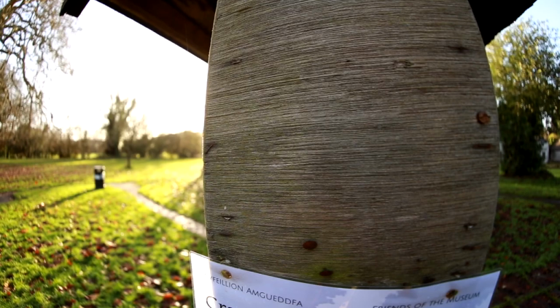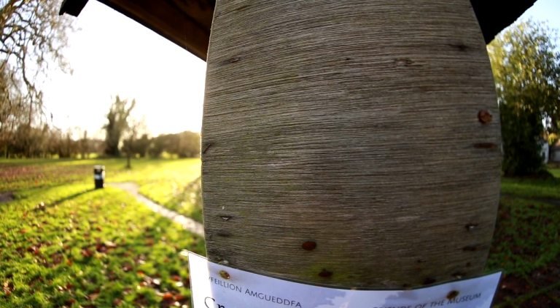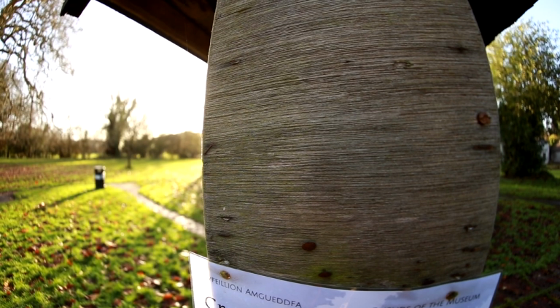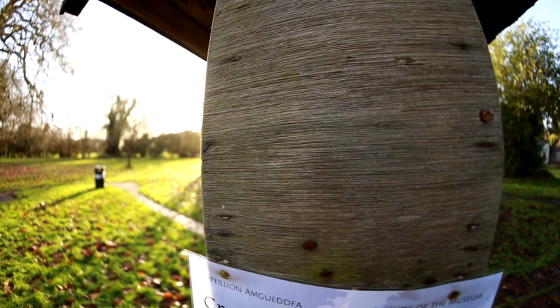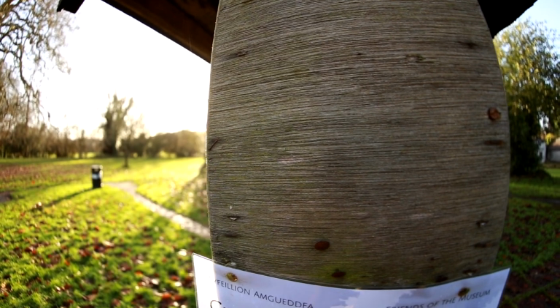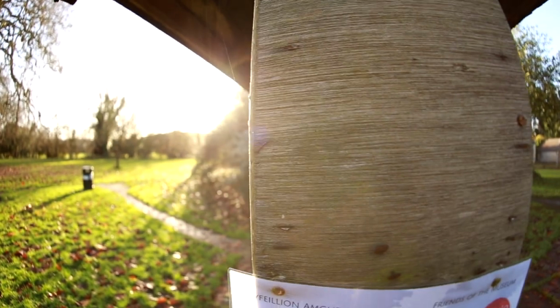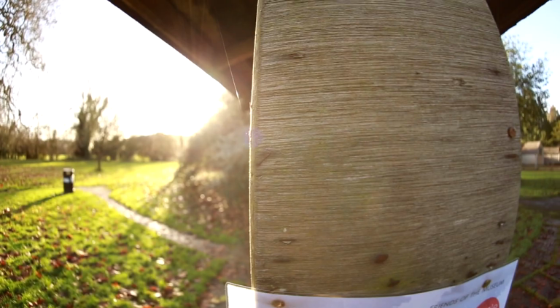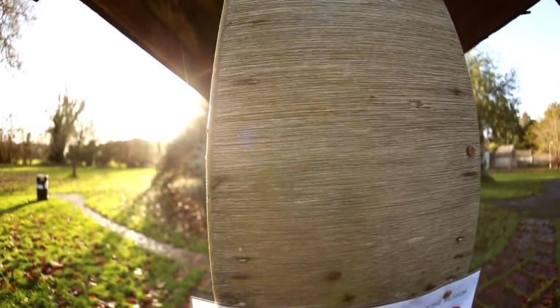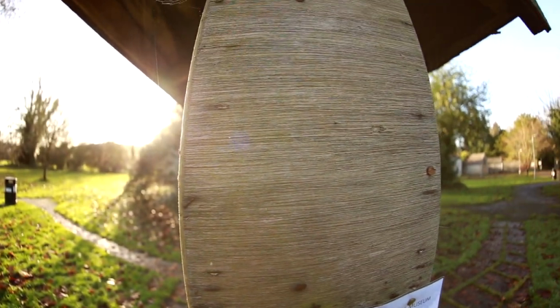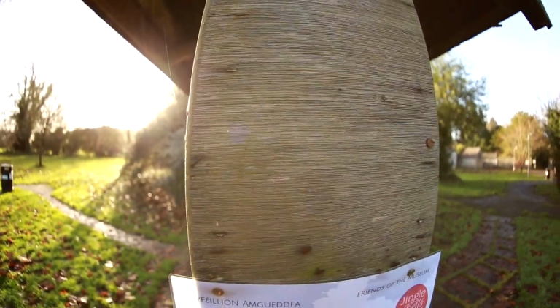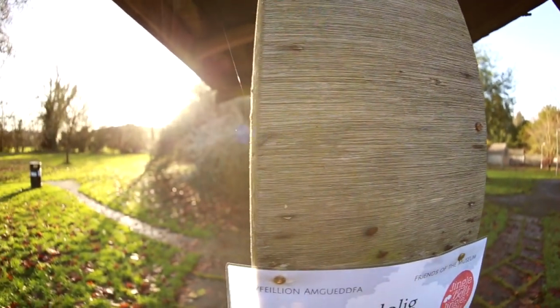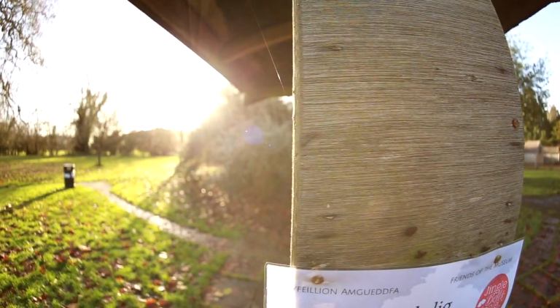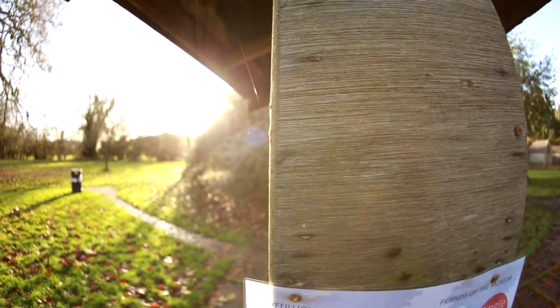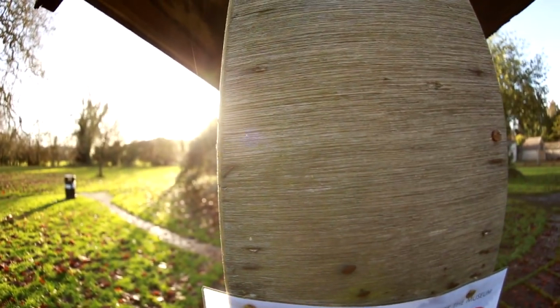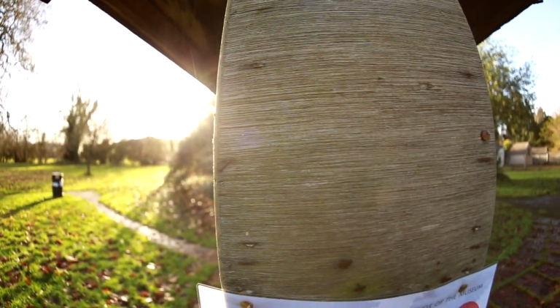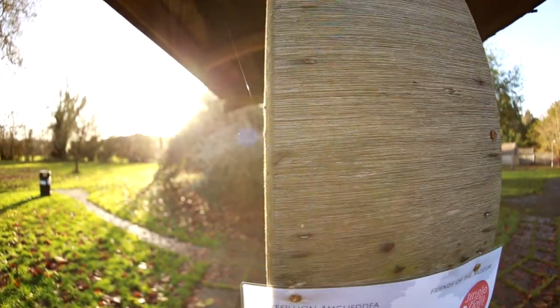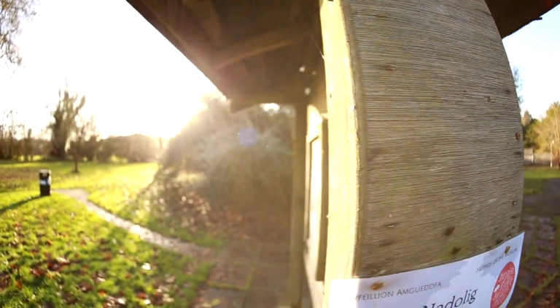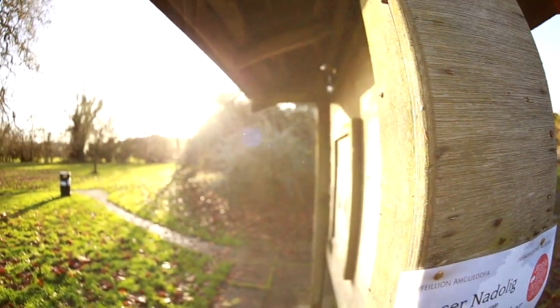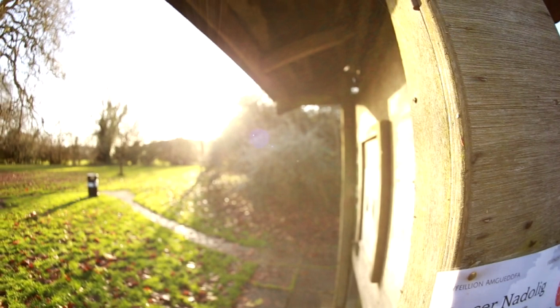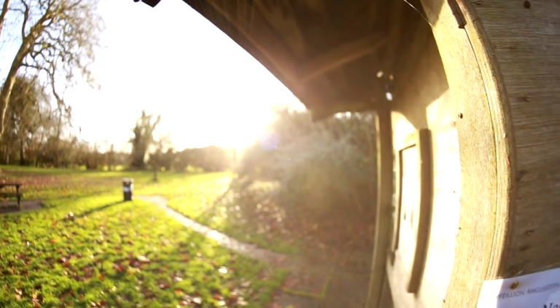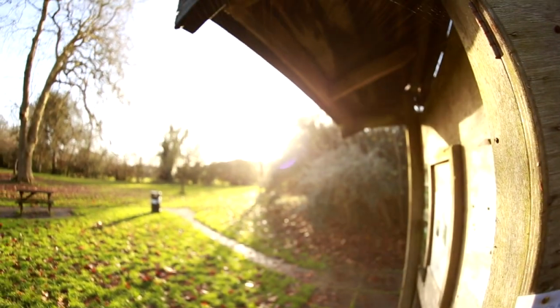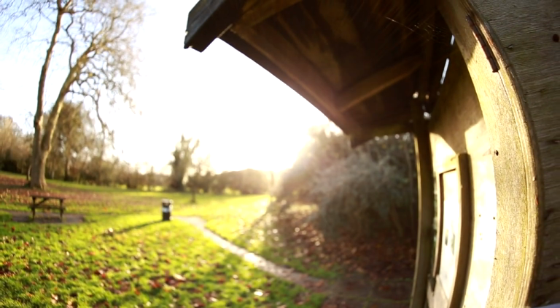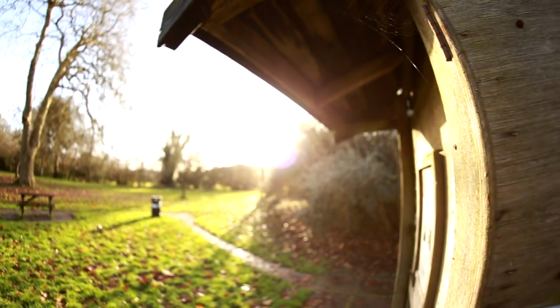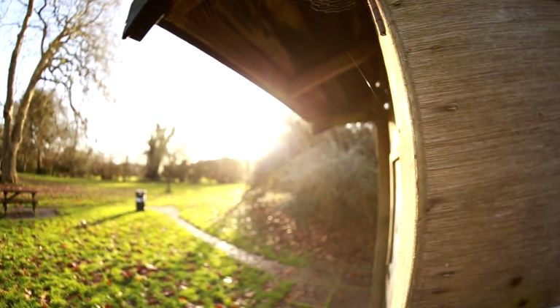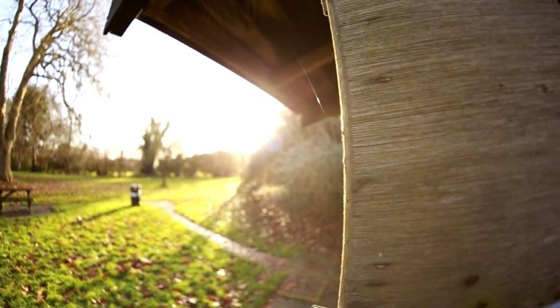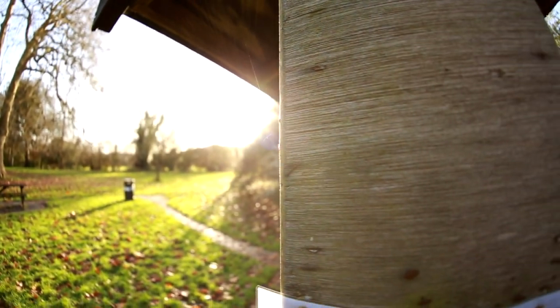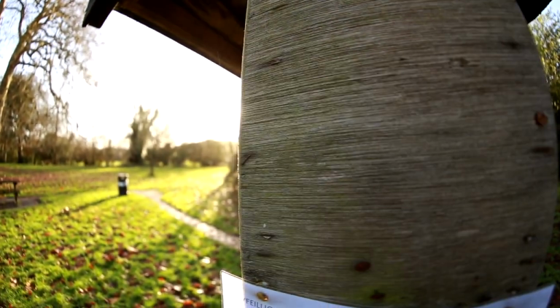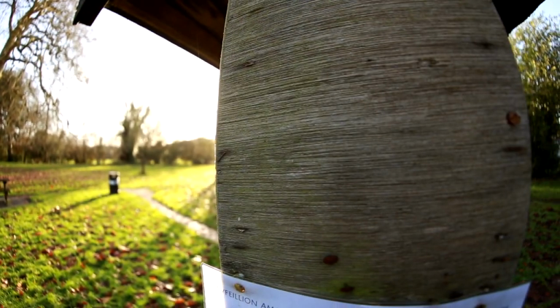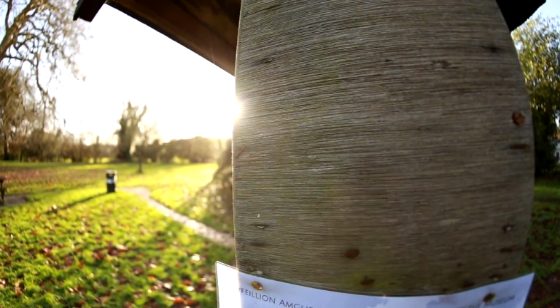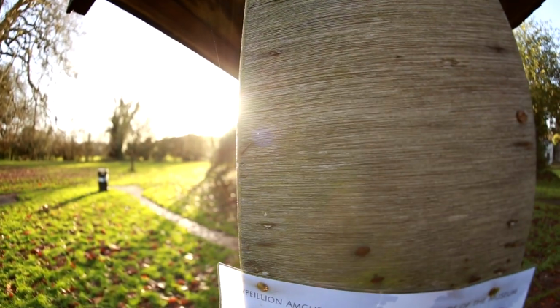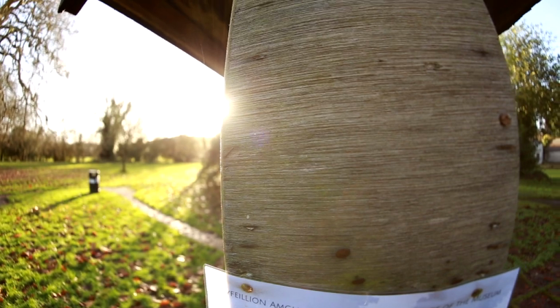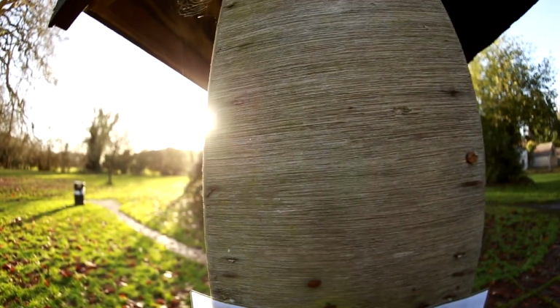Let's see how the lens performs against bright lights. On the downside, we see a drop in contrast with bright lights in the frame, but the good news is that we see very few artefacts and little flaring, which is again quite a good show.